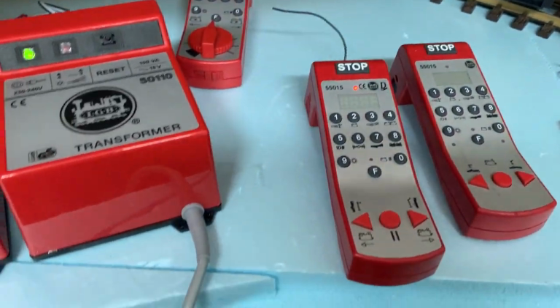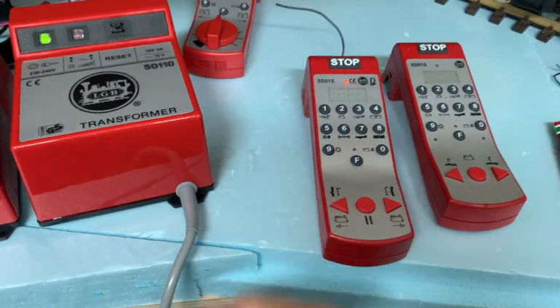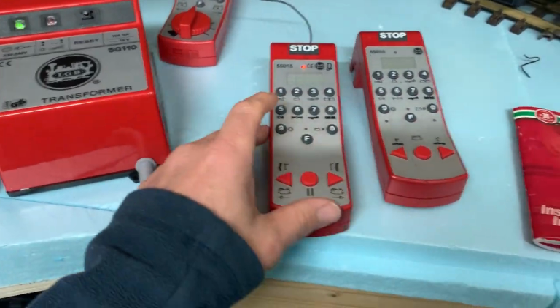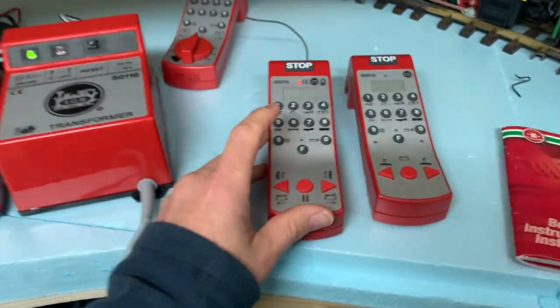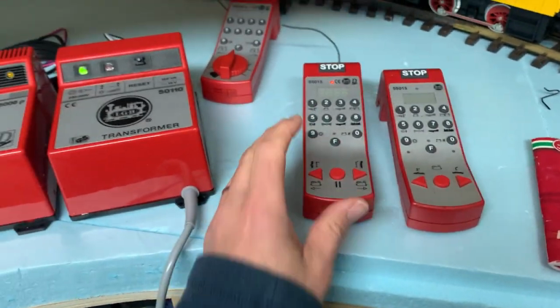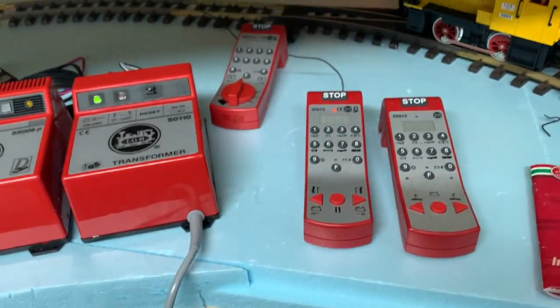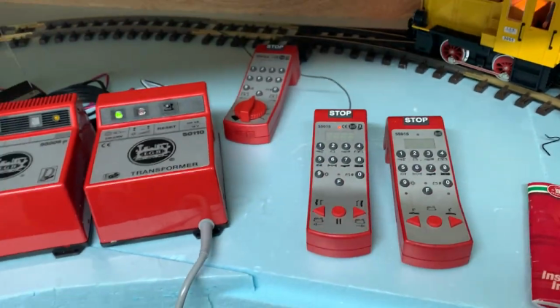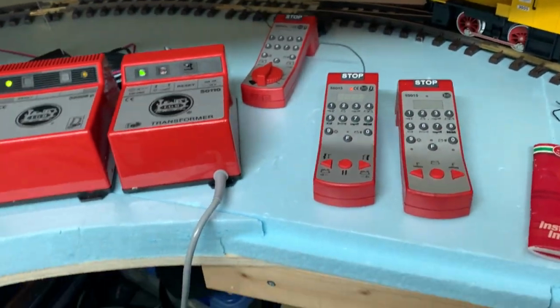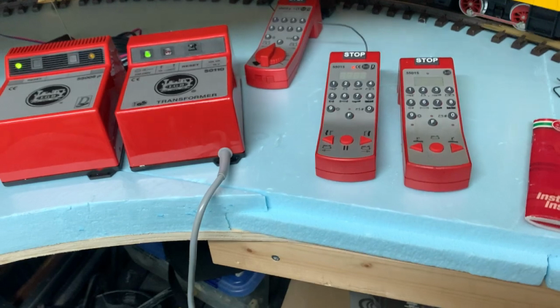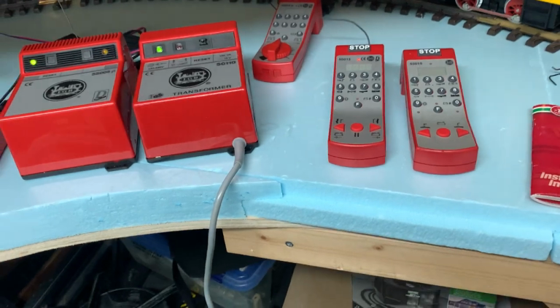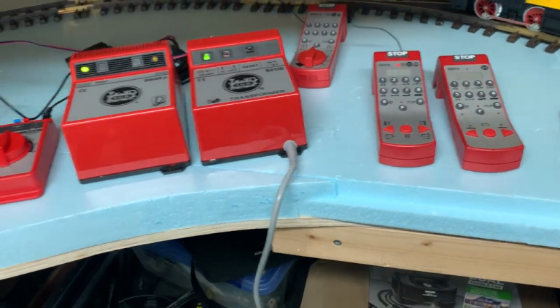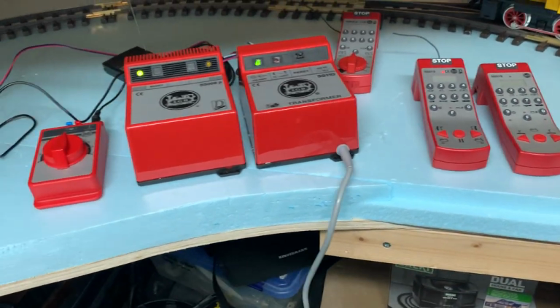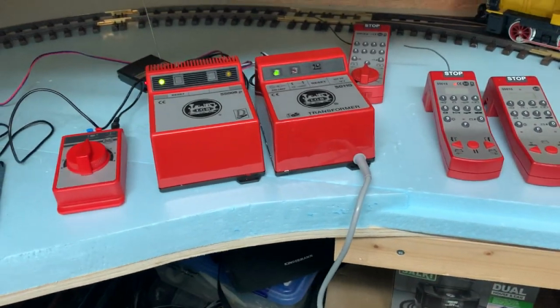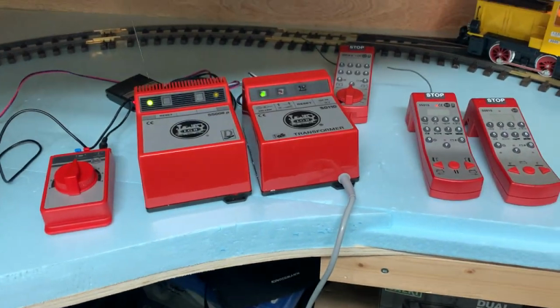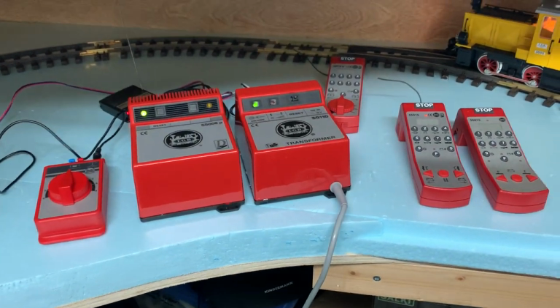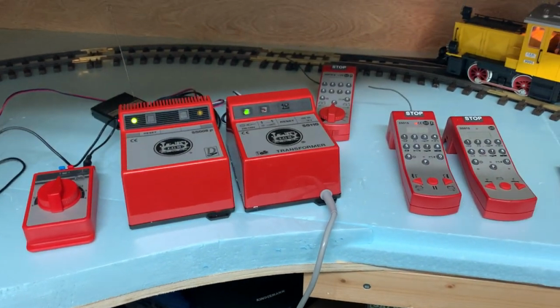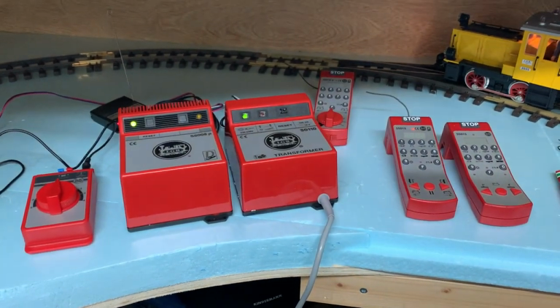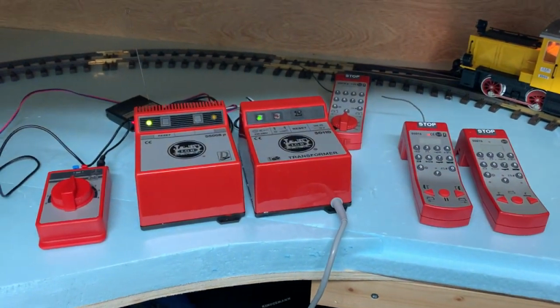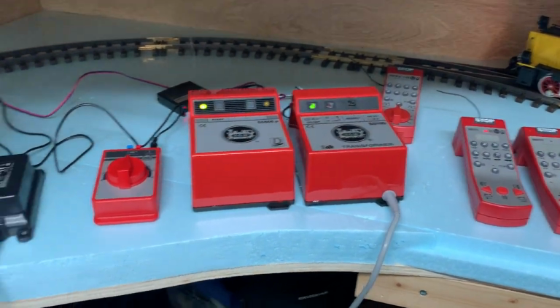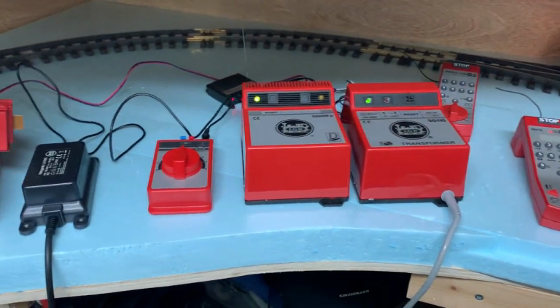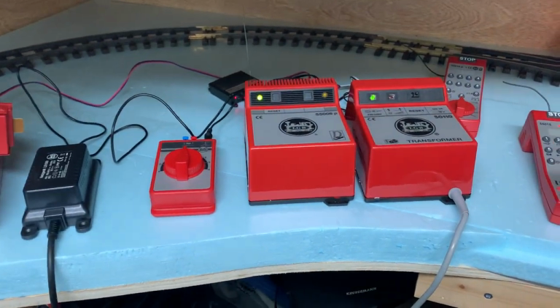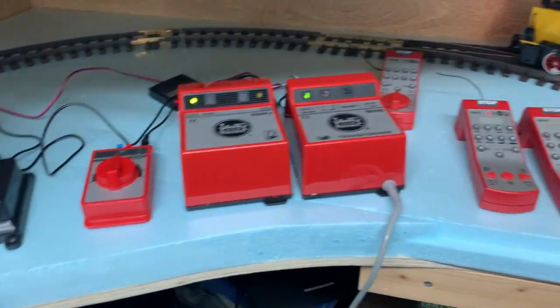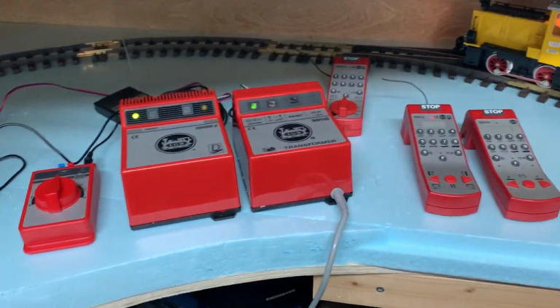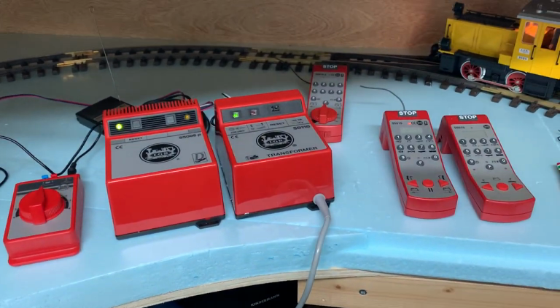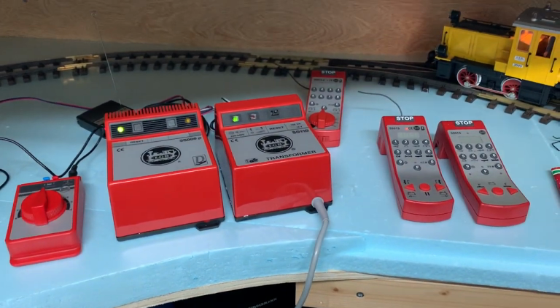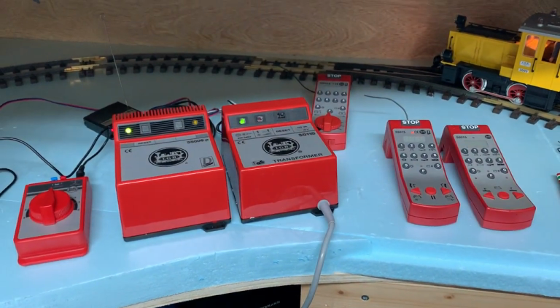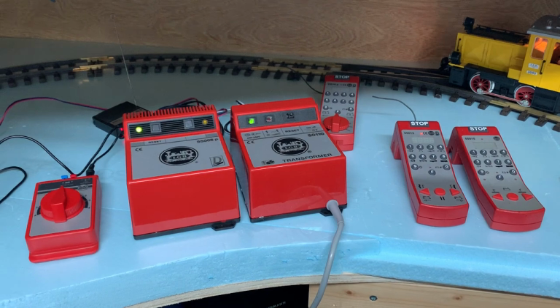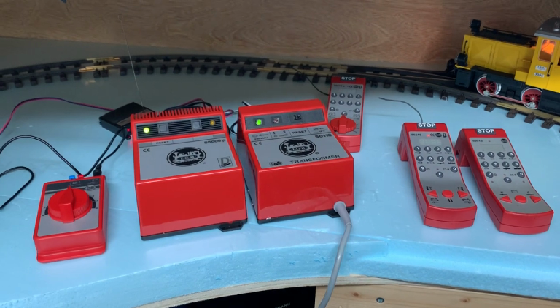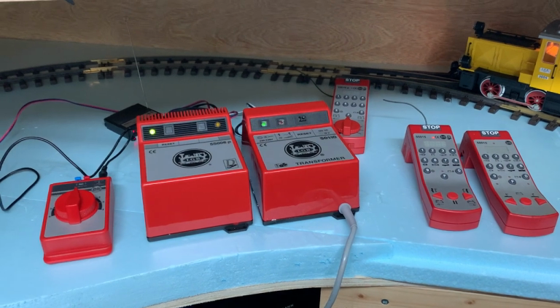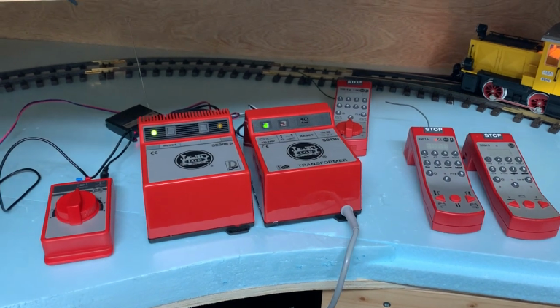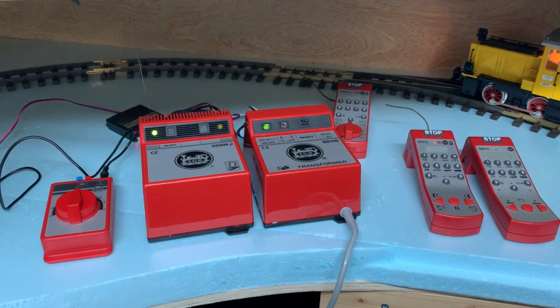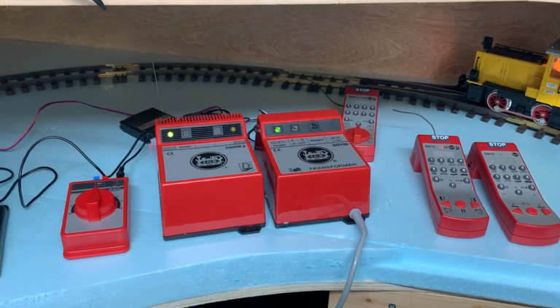I want to mess around with the wireless stuff, because like I say I'm a bit weird - I like messing around with old electronics. Okay guys, that's it - I'll stop rambling. Thanks for watching and have a great day.